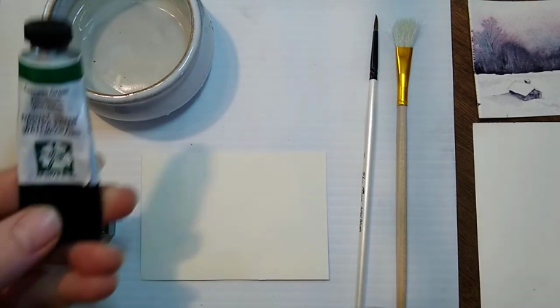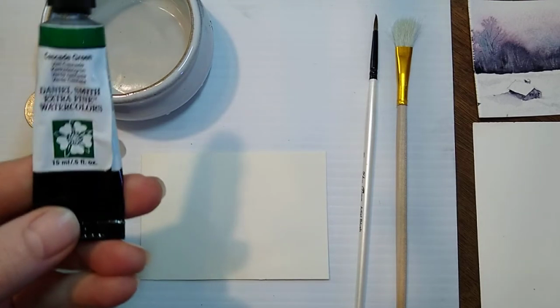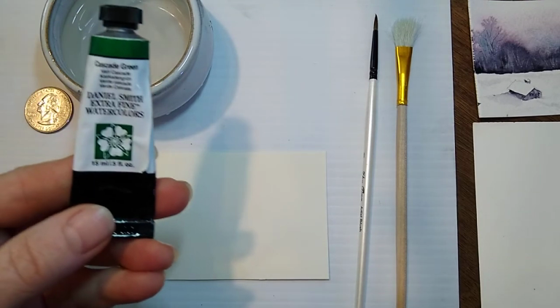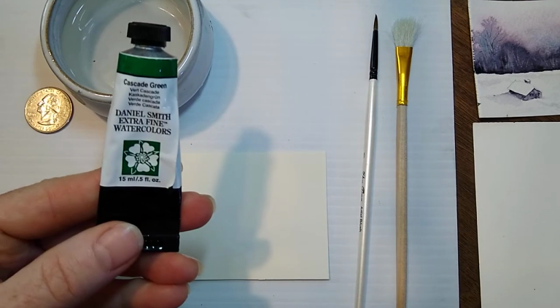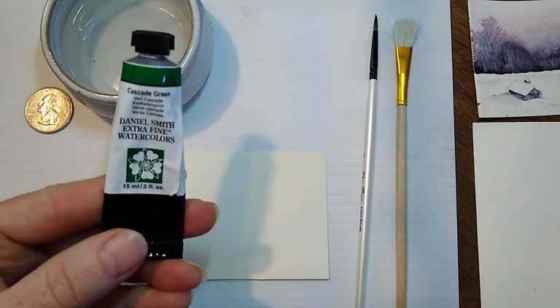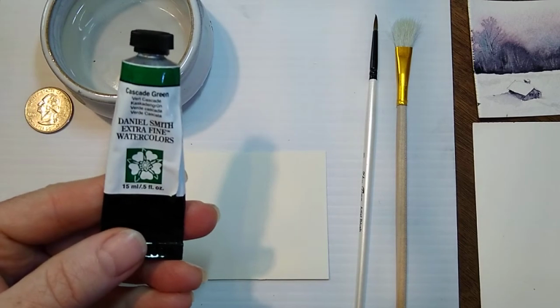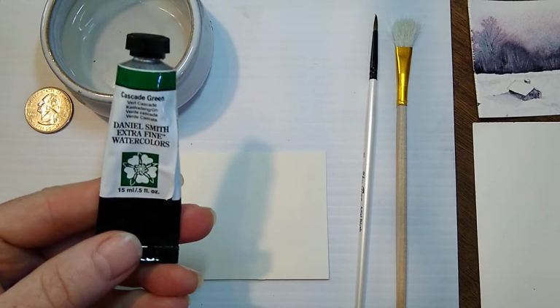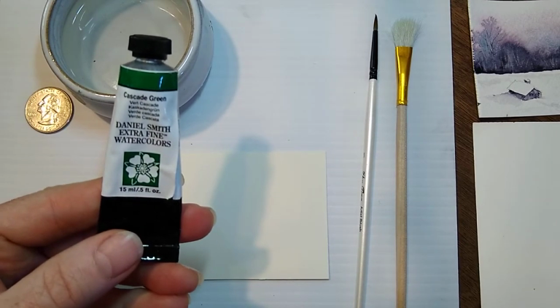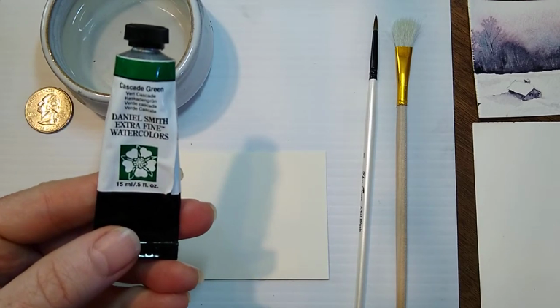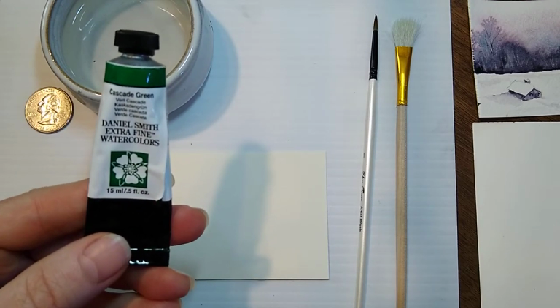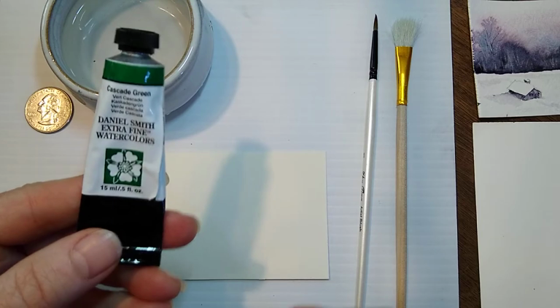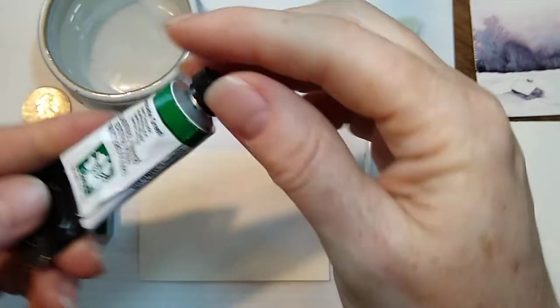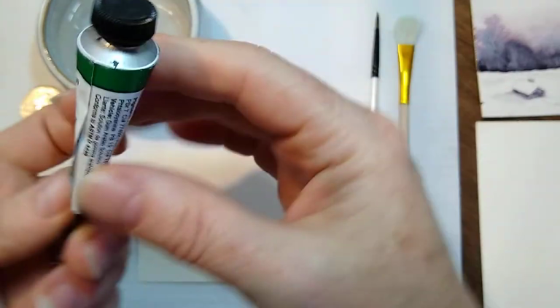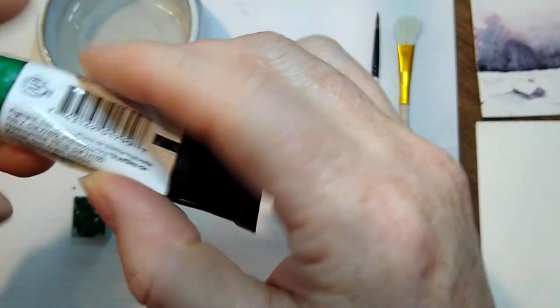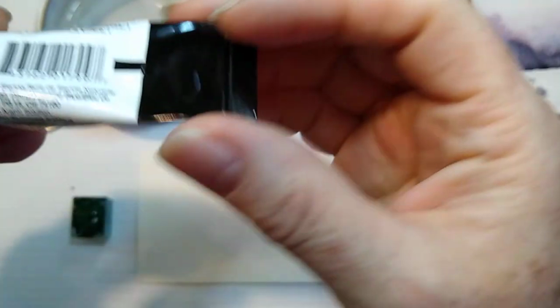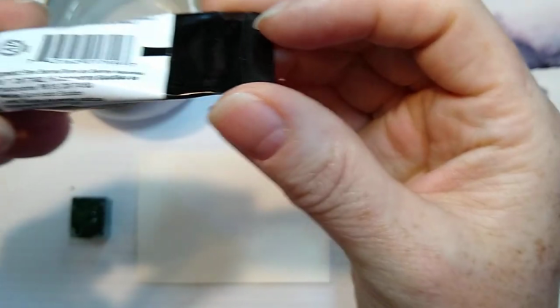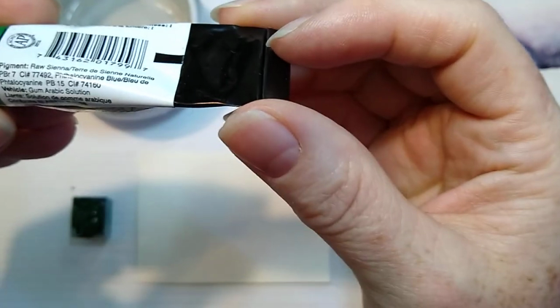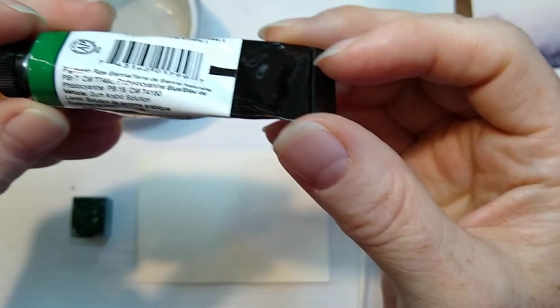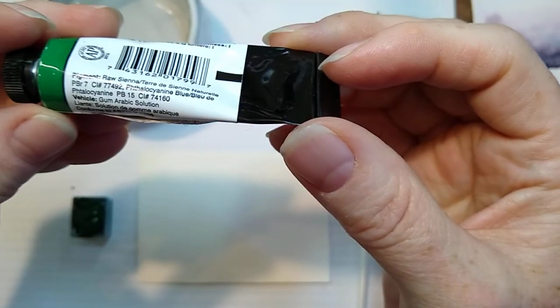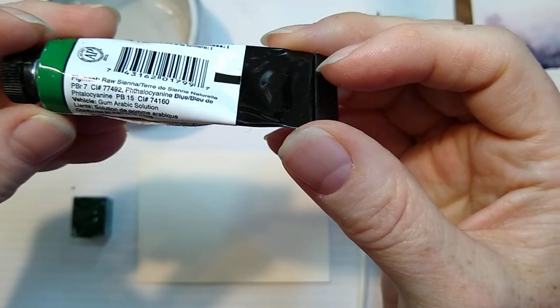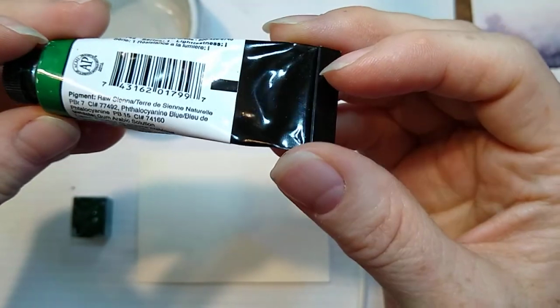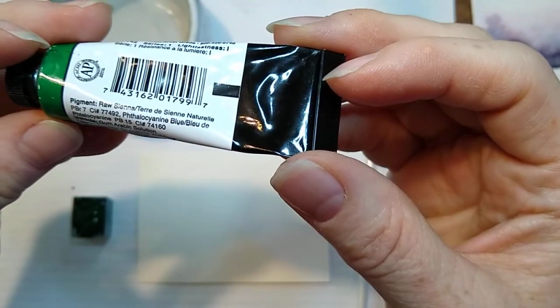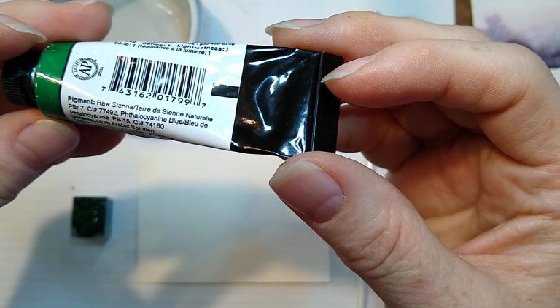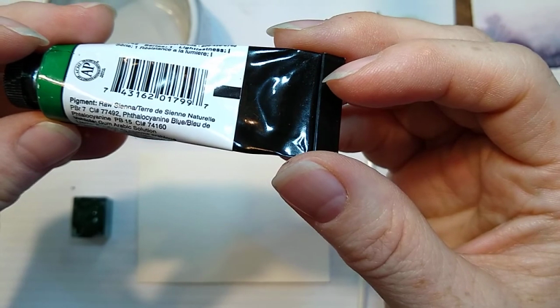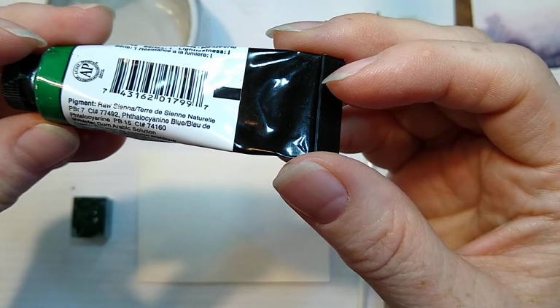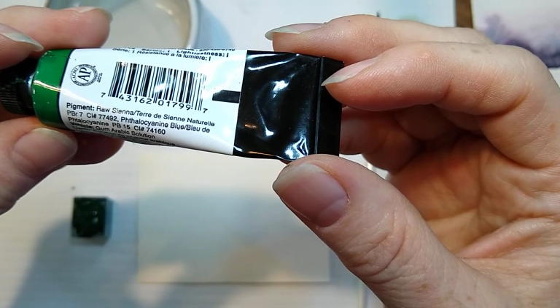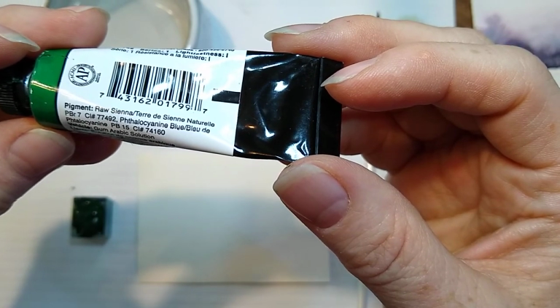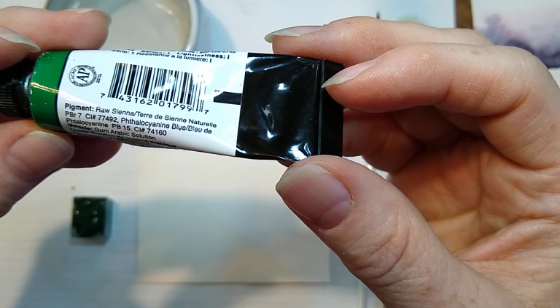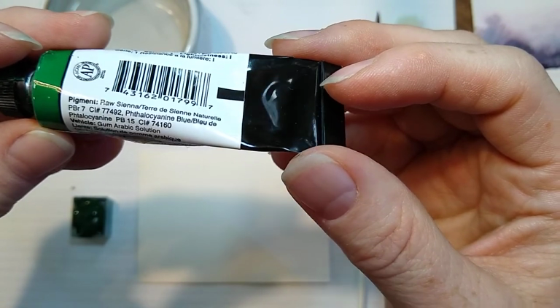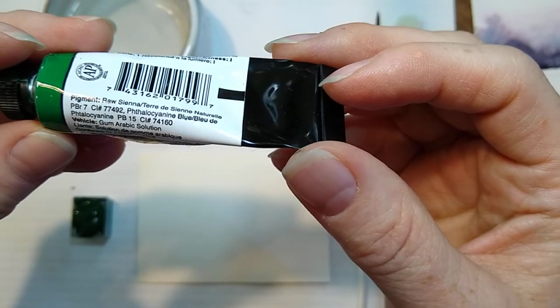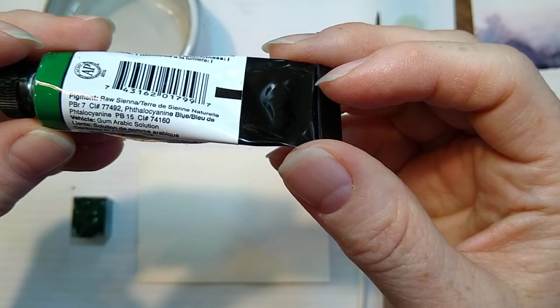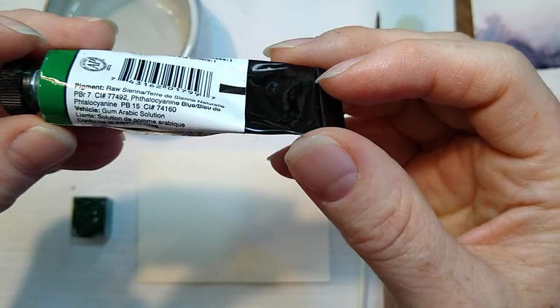This is Daniel Smith Cascade Green, which is a combination of two colors: Raw Sienna, PBR7, and Phthalo Blue, PB15.